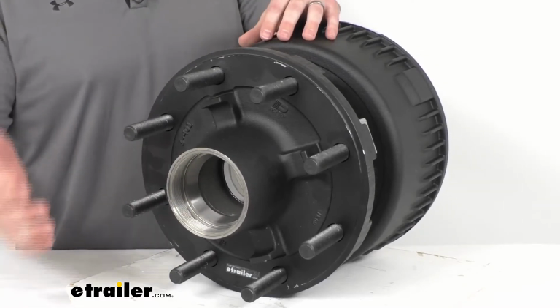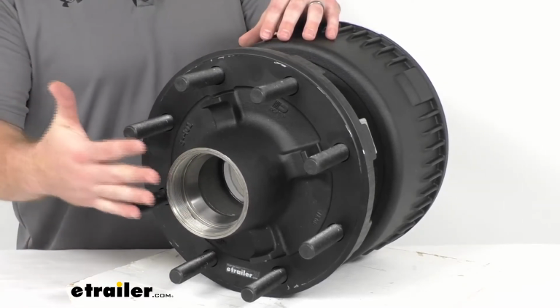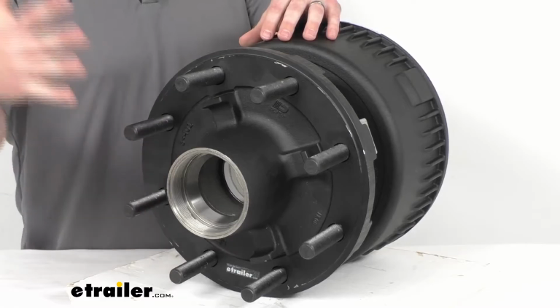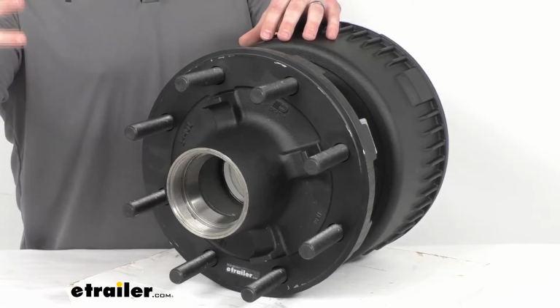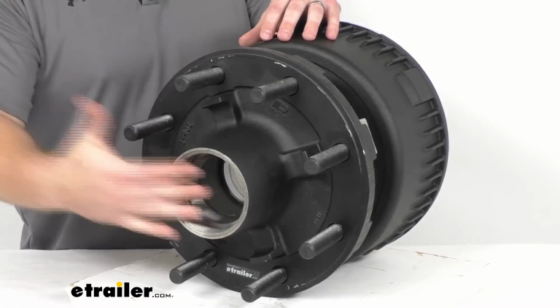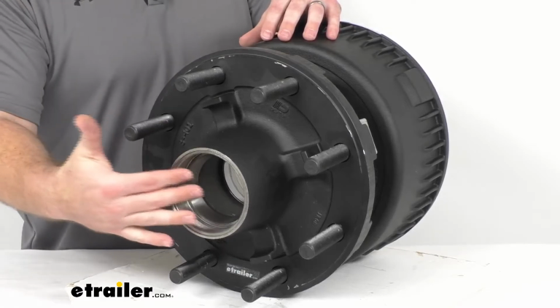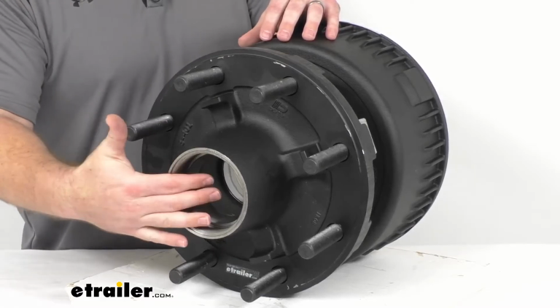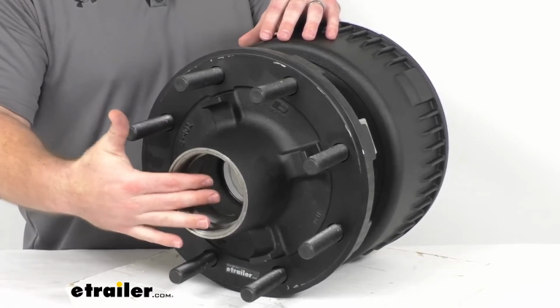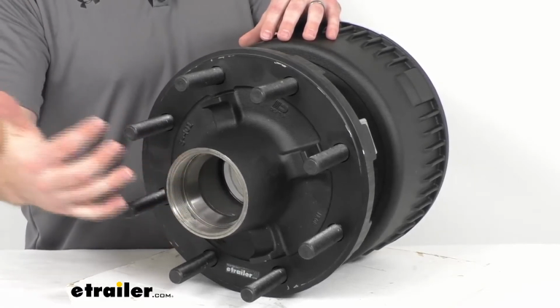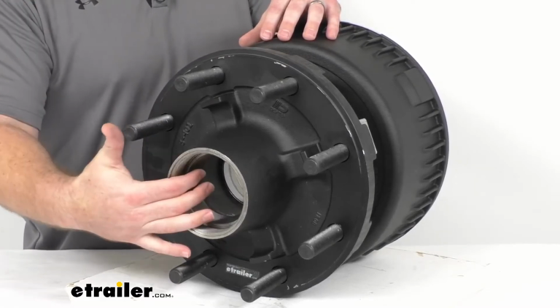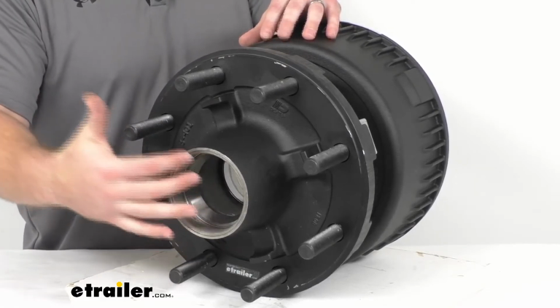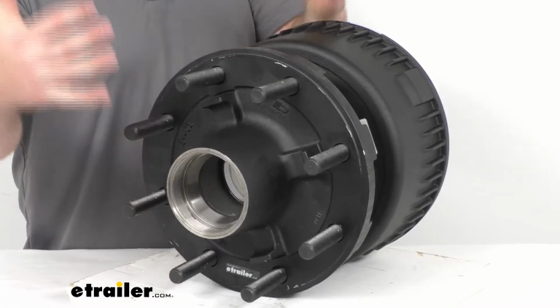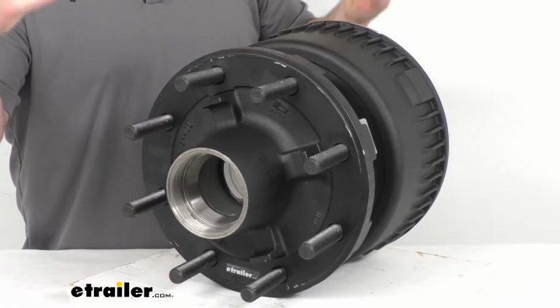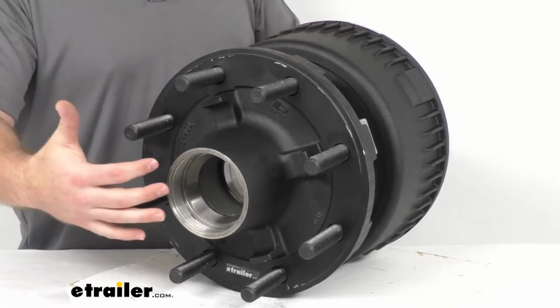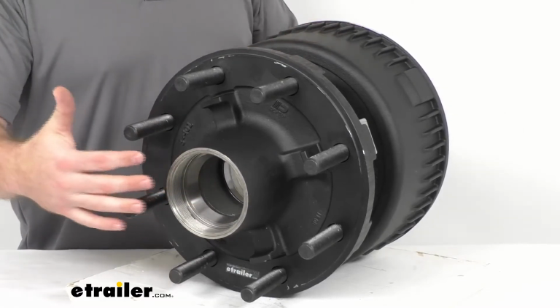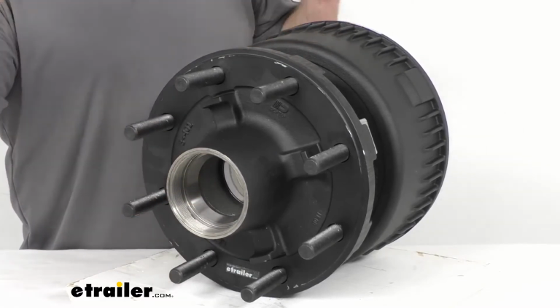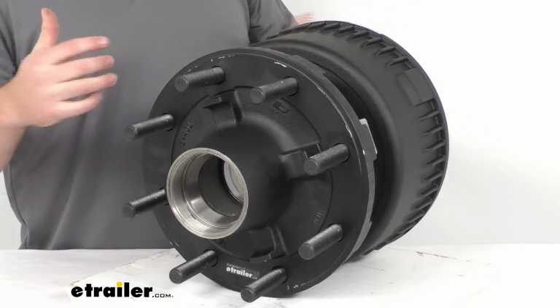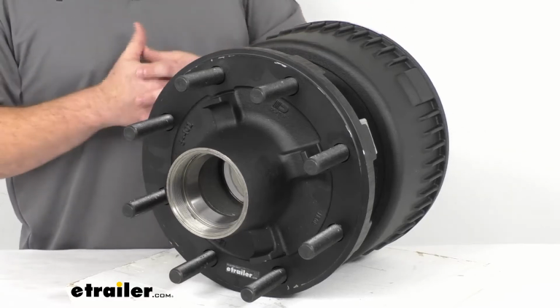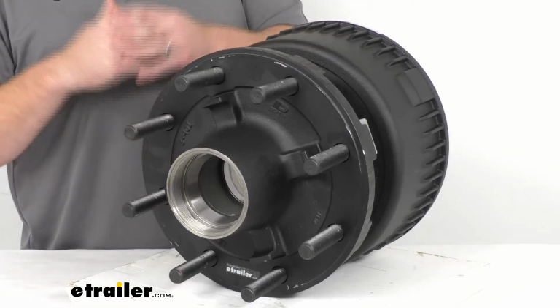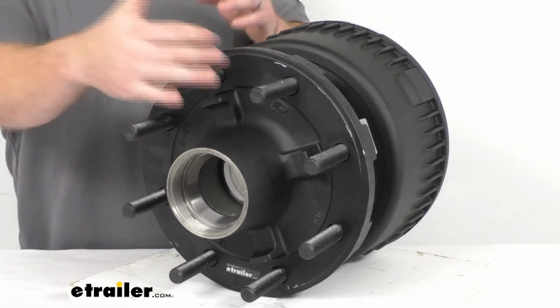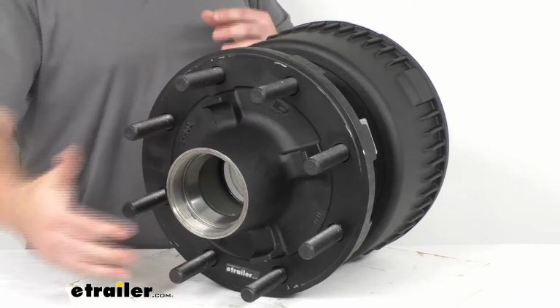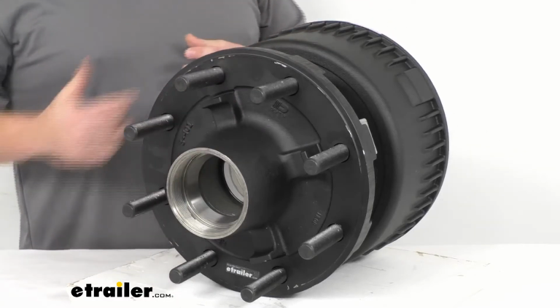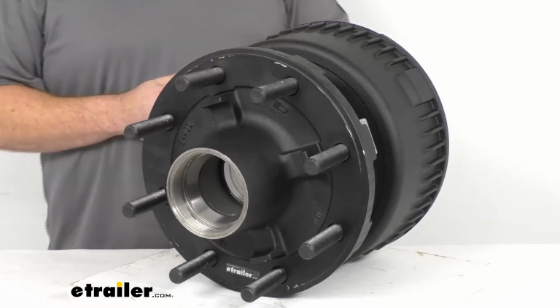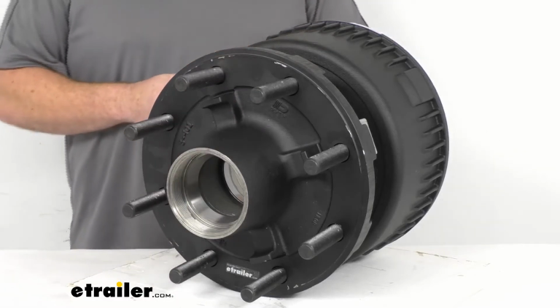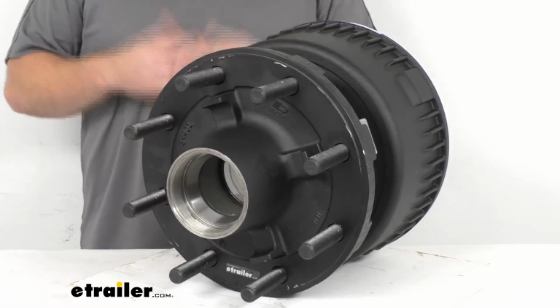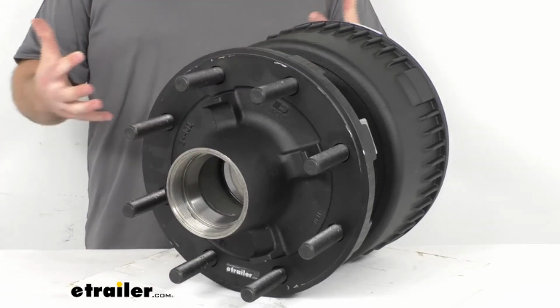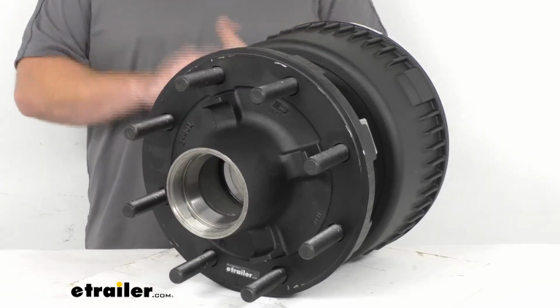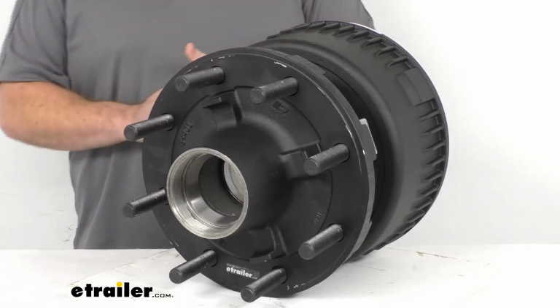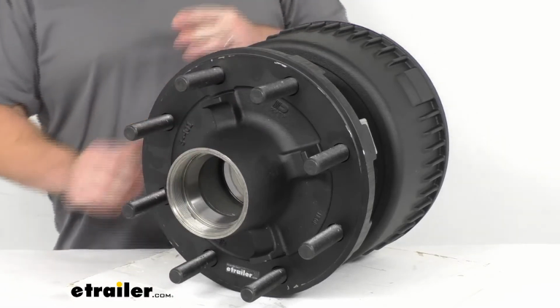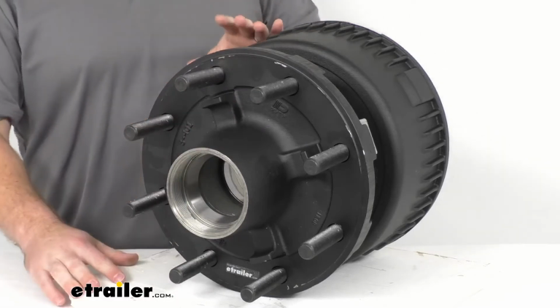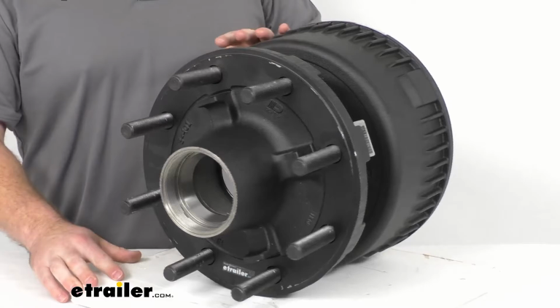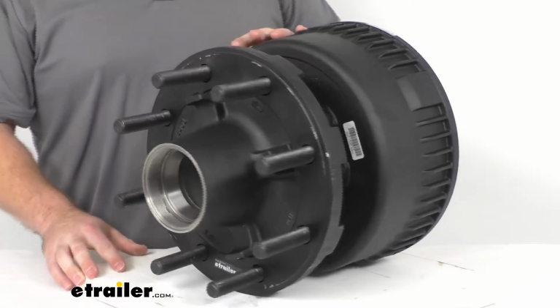Now this does not include the oil cap, any of the oil seals, the bearings, or lug nuts. Those are all sold separately. You can find them here at eTrailer.com.